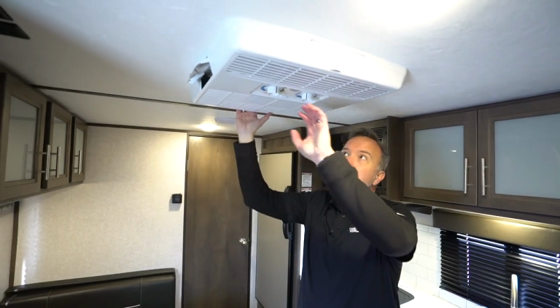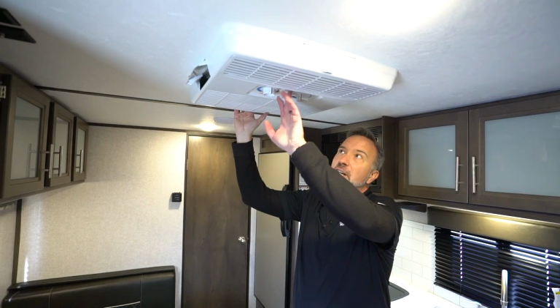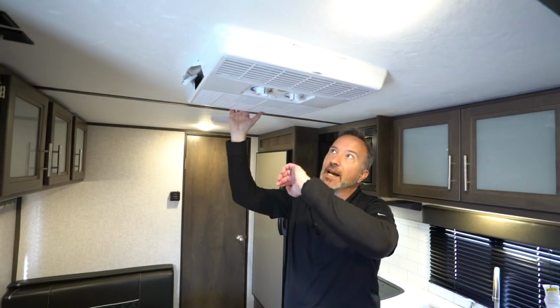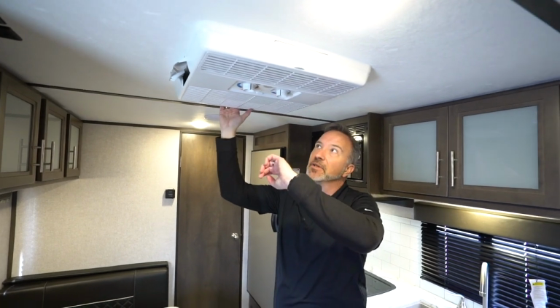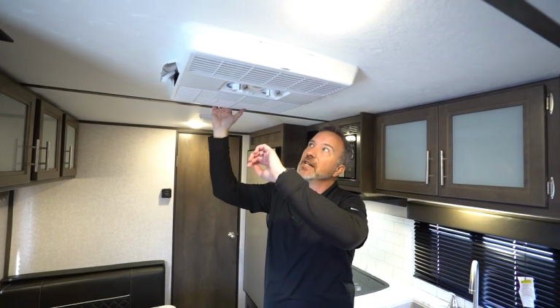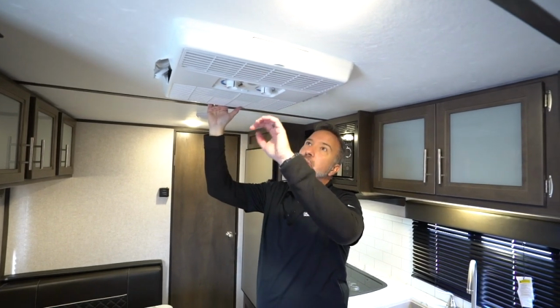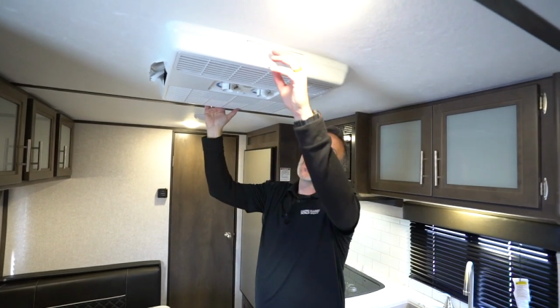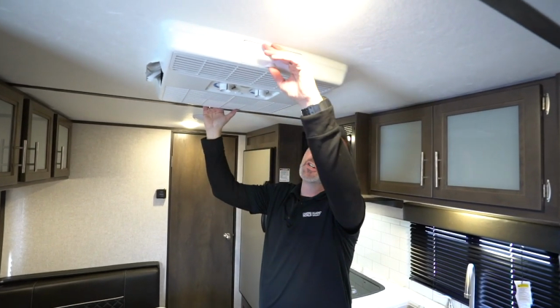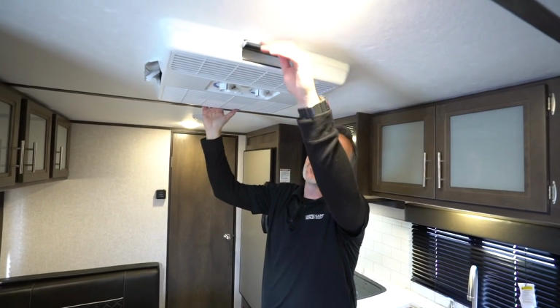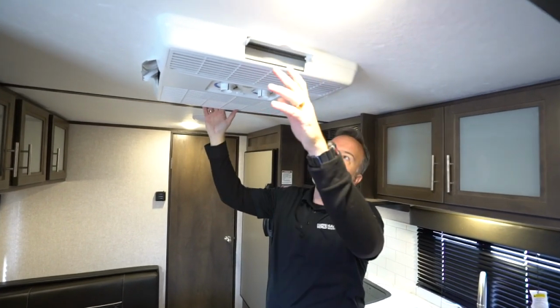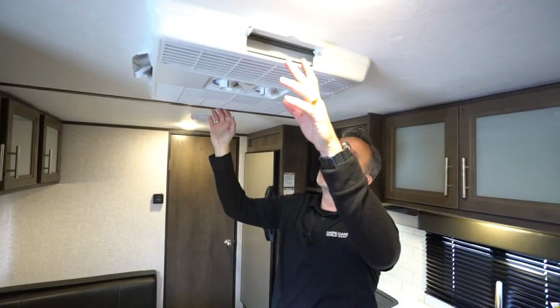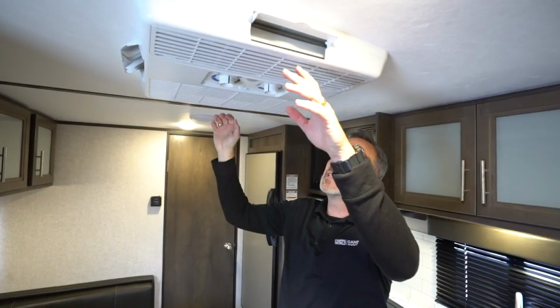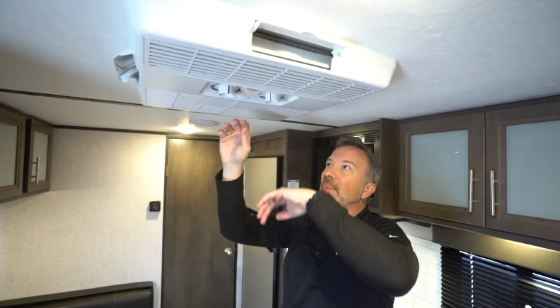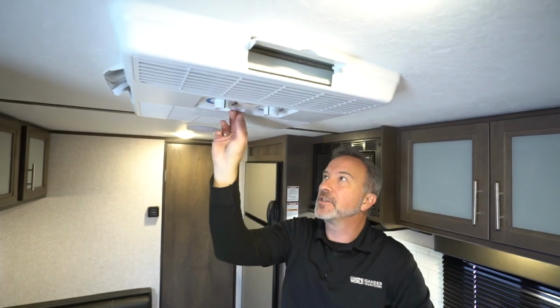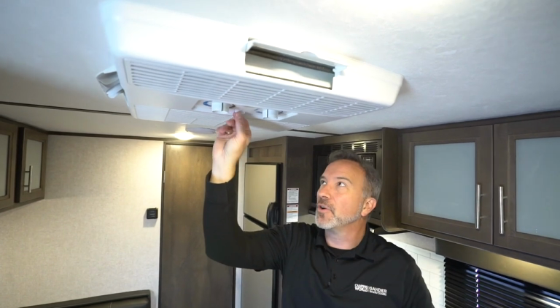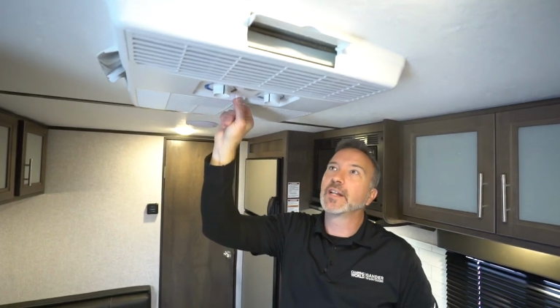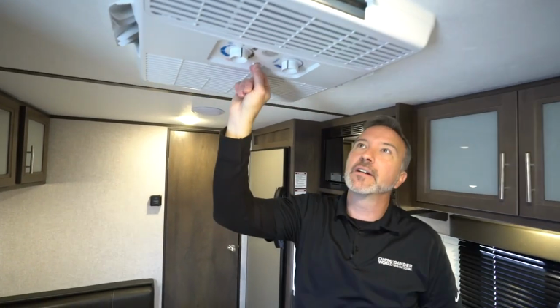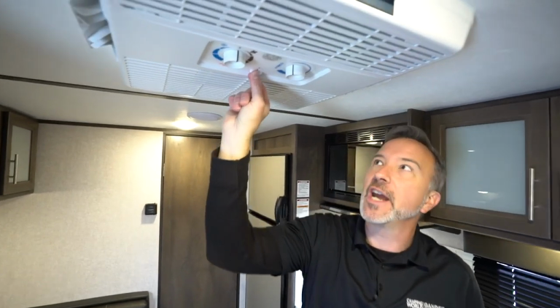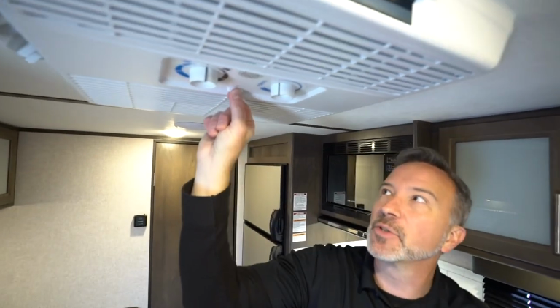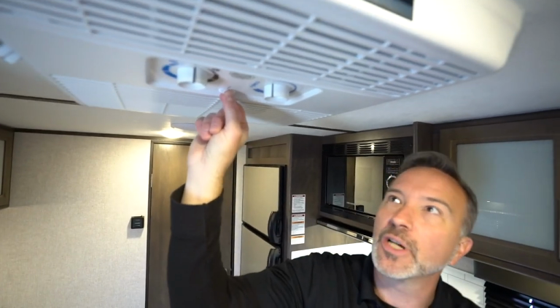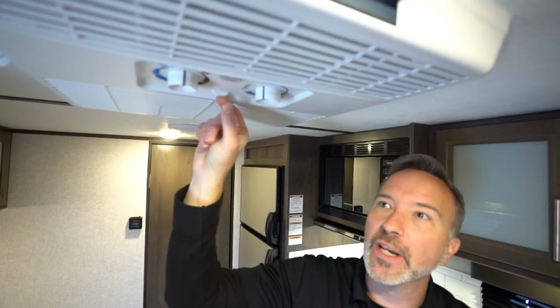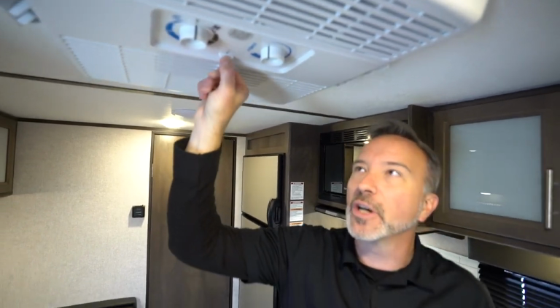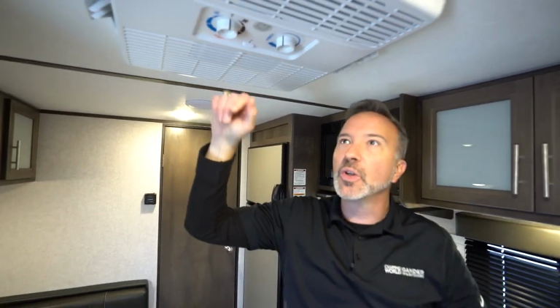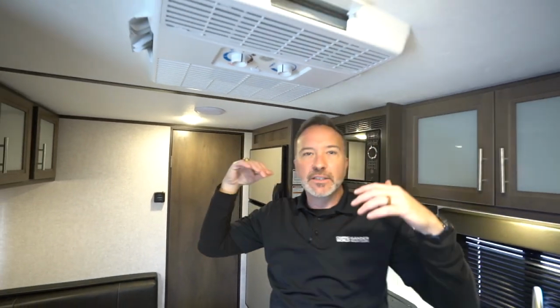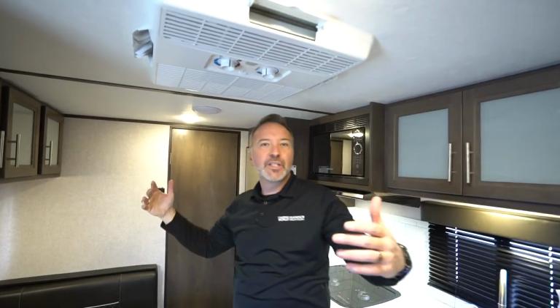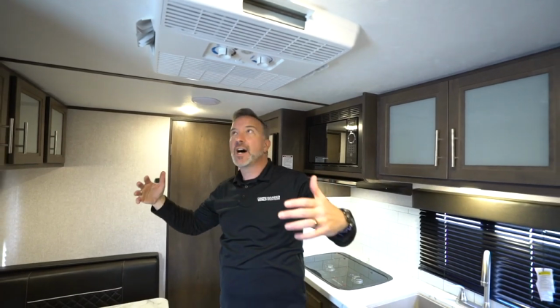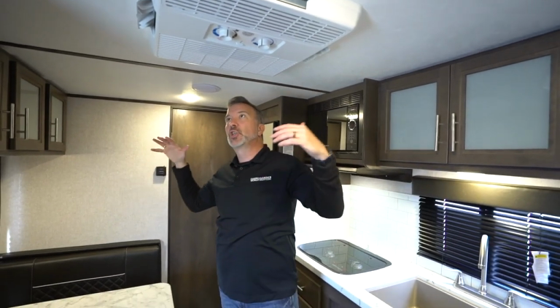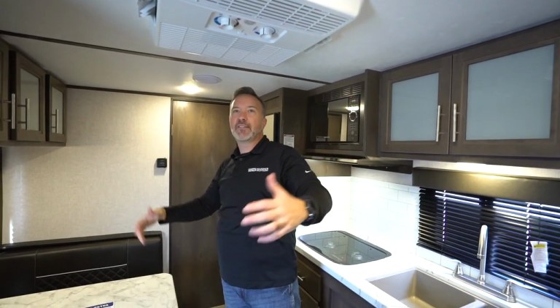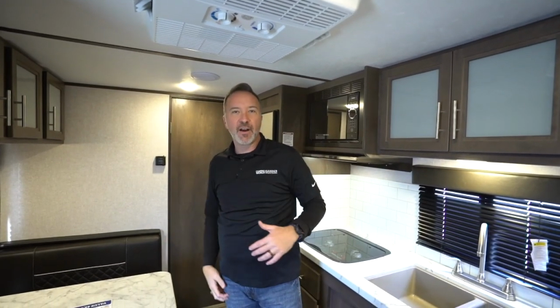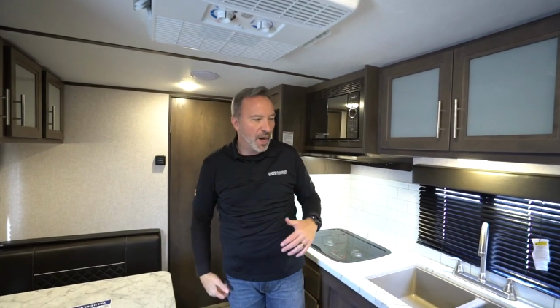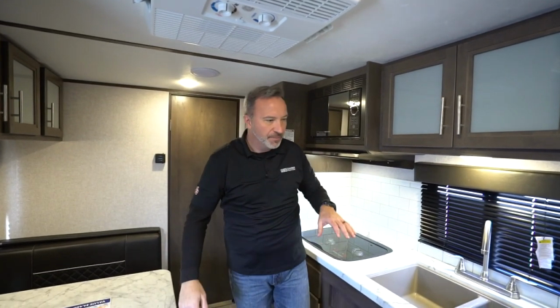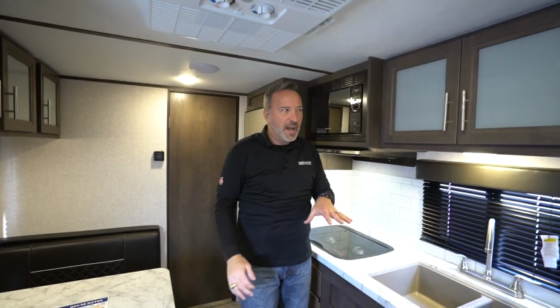I am standing under the 13.5 BTU air conditioner — this is the GE. I like how they put the GEs in this year because you still get the quick cool dump if you need it. Got your controls right there to change between quick cool and not quick cool. Does a good job cooling the air around you.